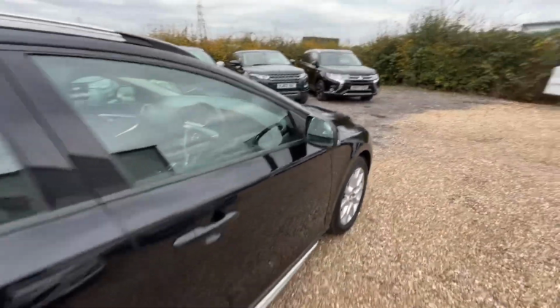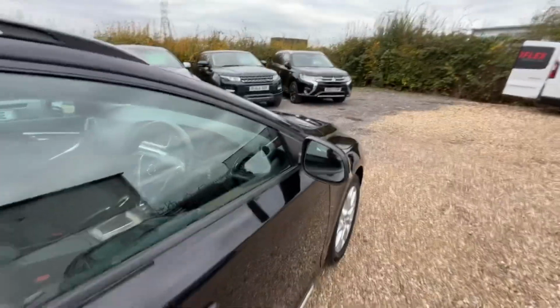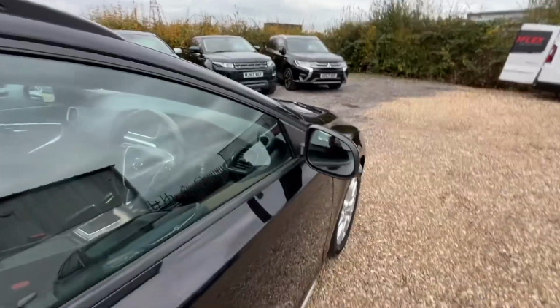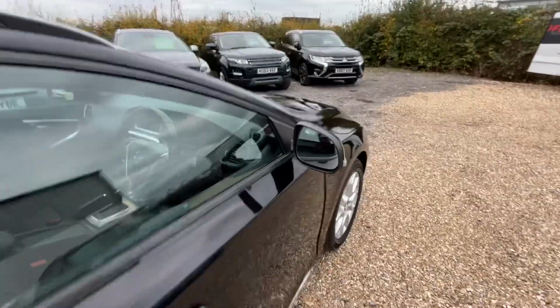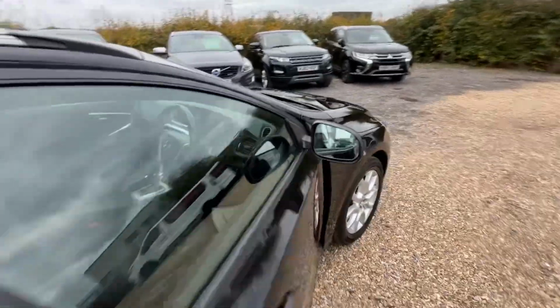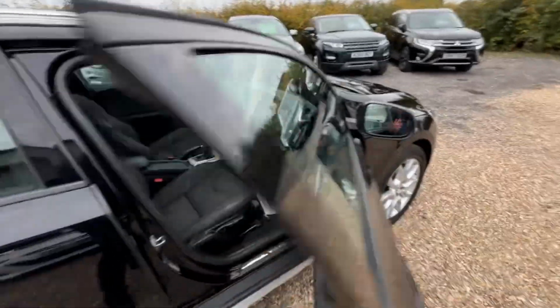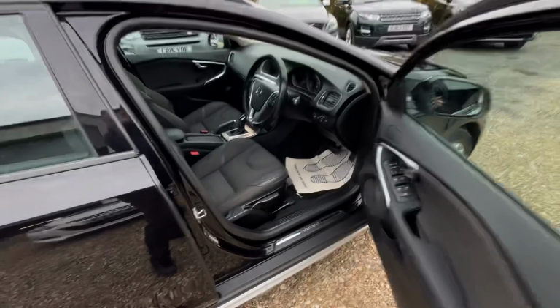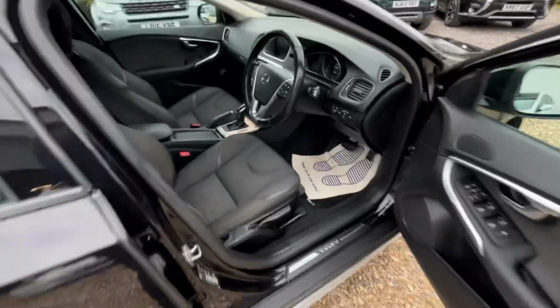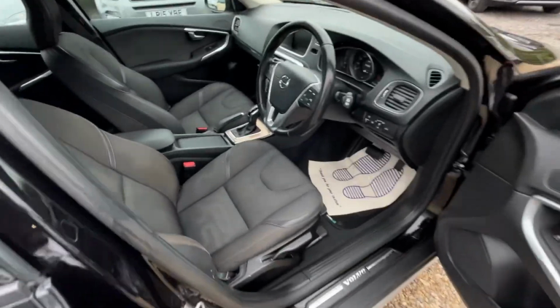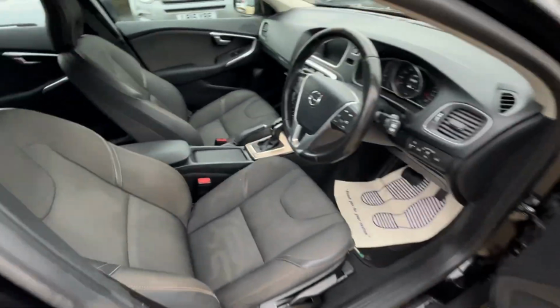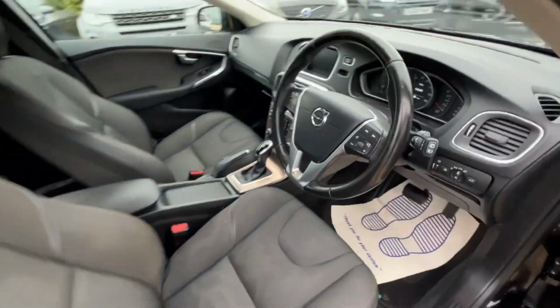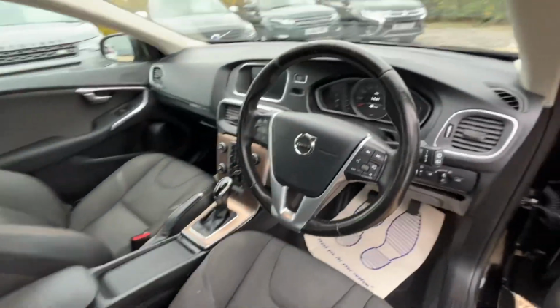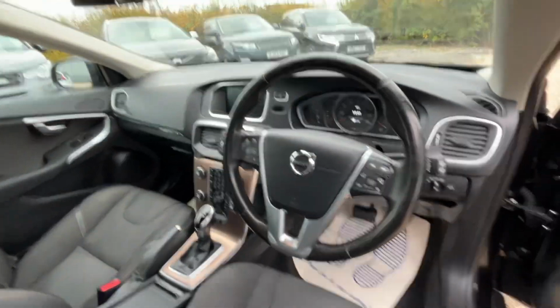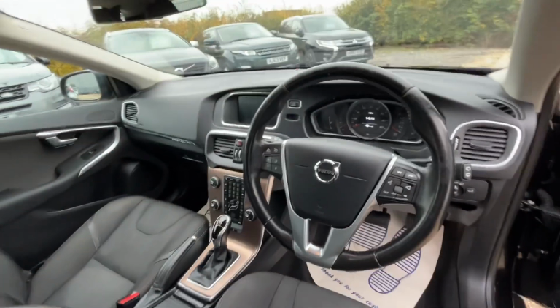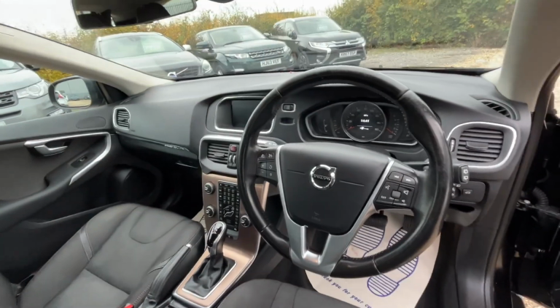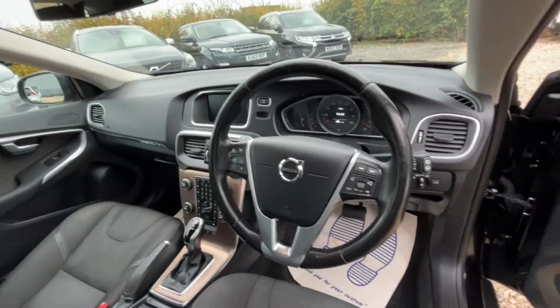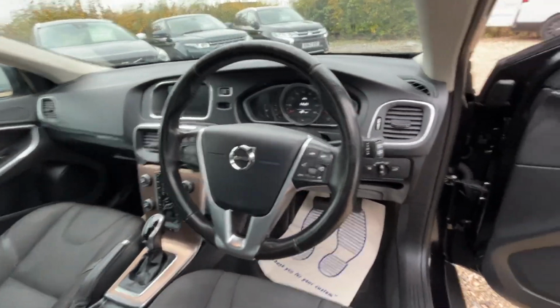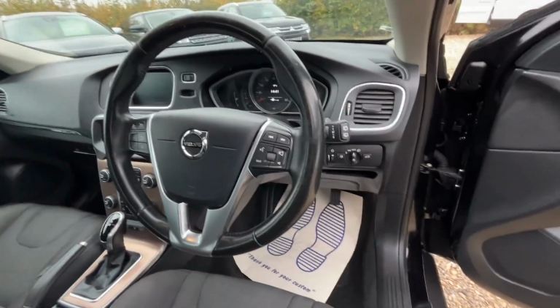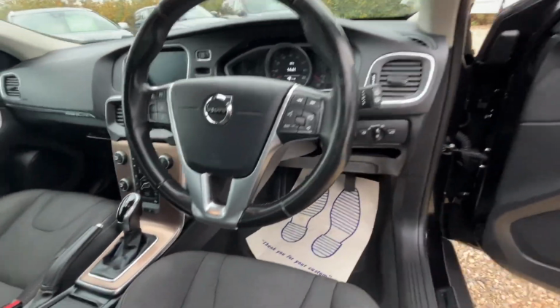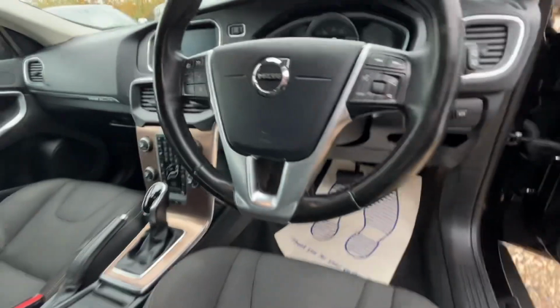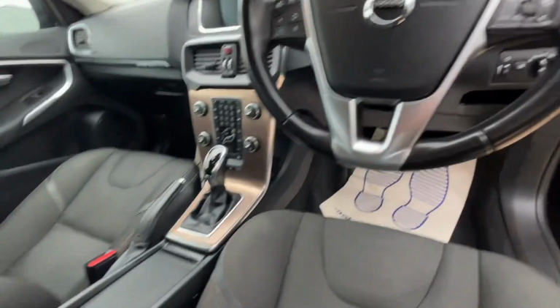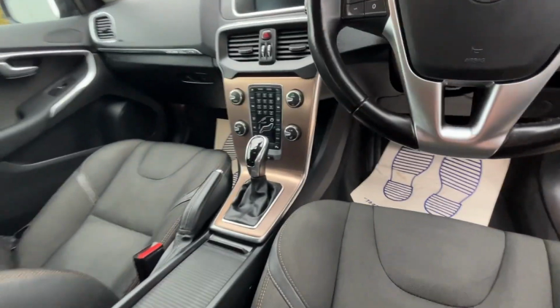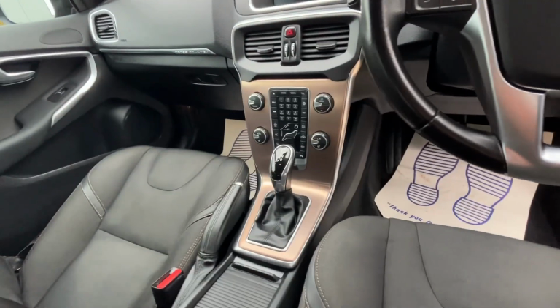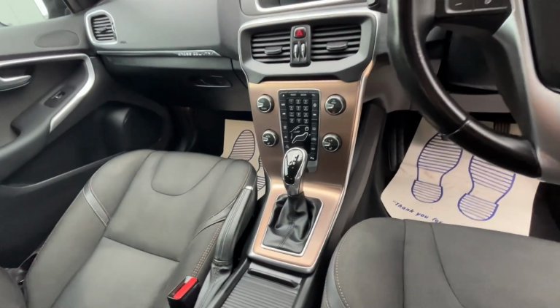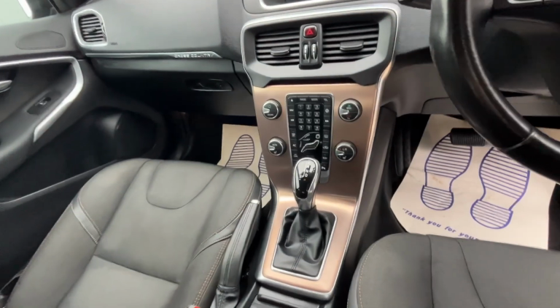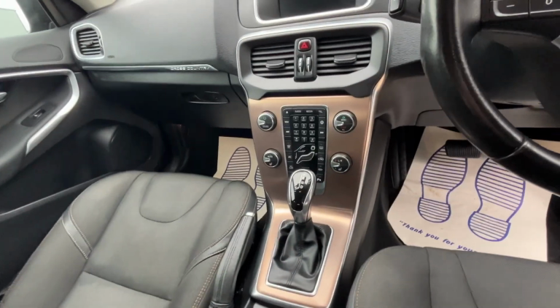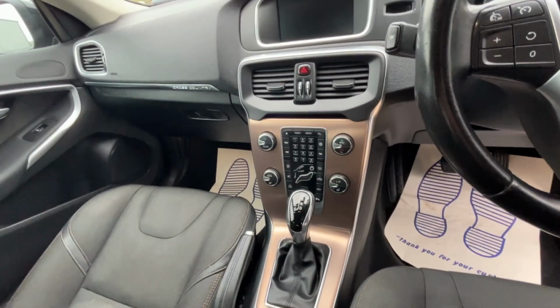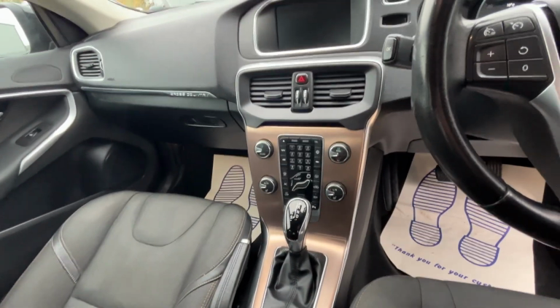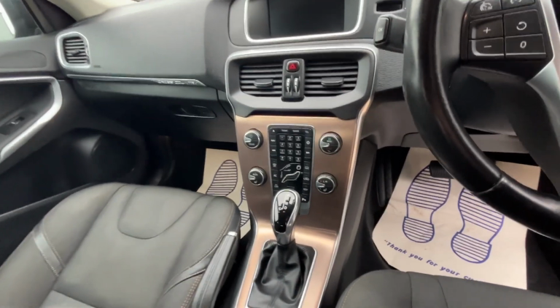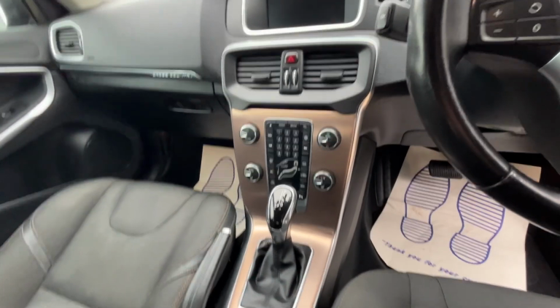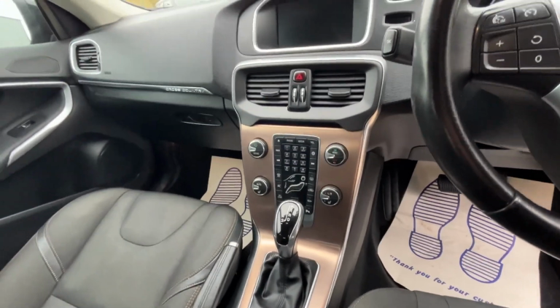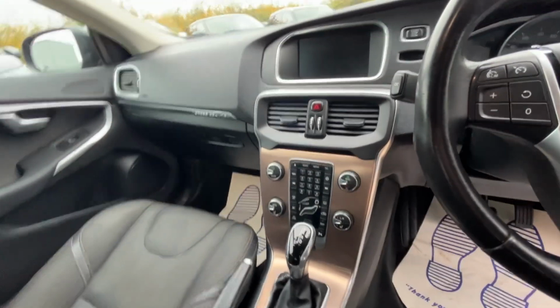It's got the rear reversing camera. Inside we've got cruise control with speed limiter, automatic headlights, automatic gearbox. This one's also got sat-nav and DAB as well.